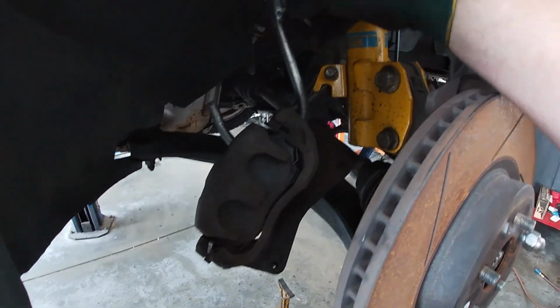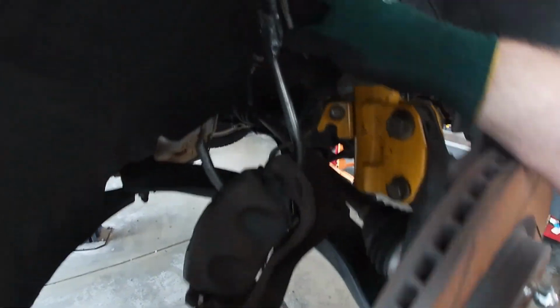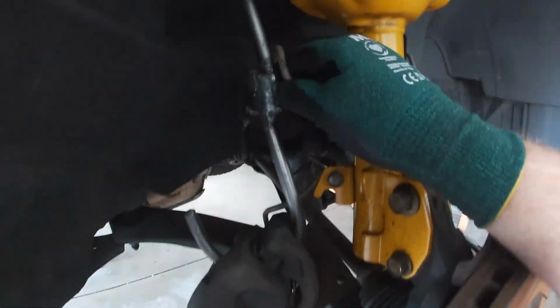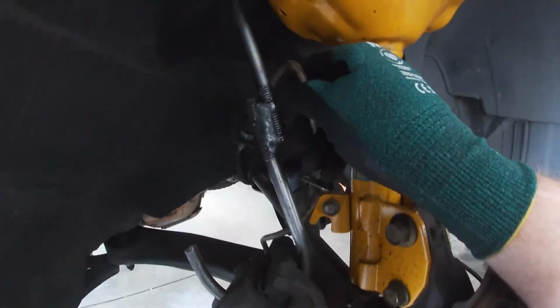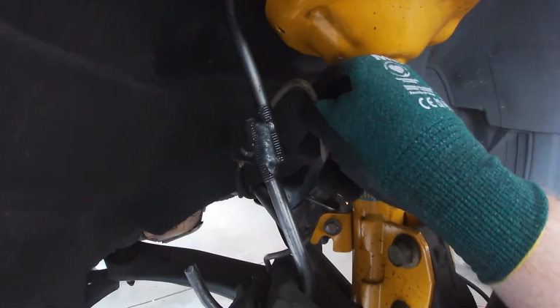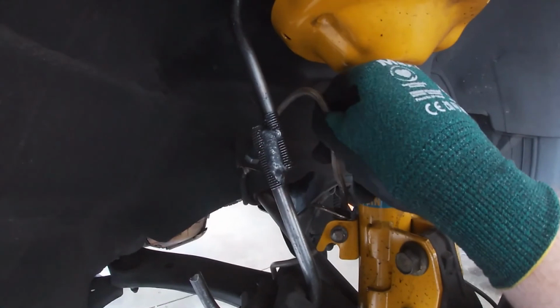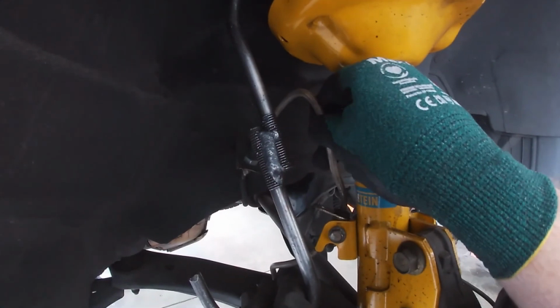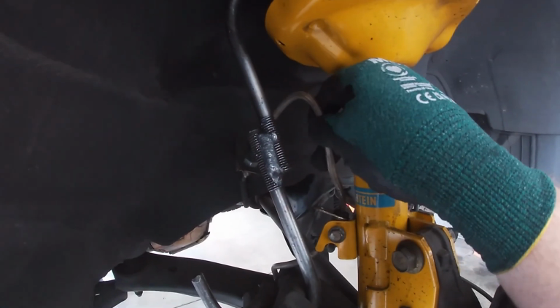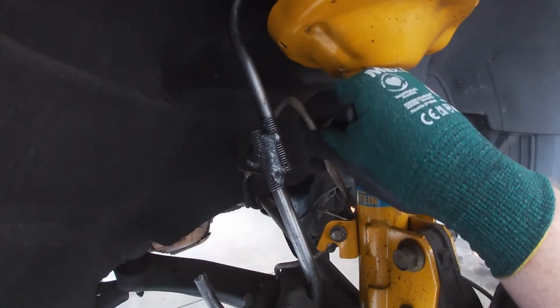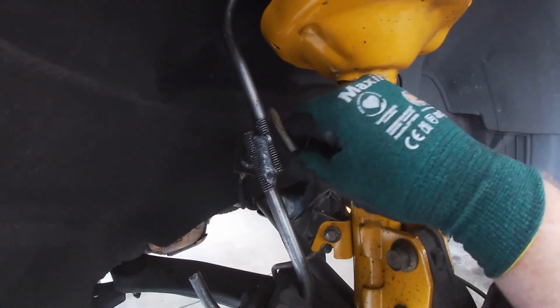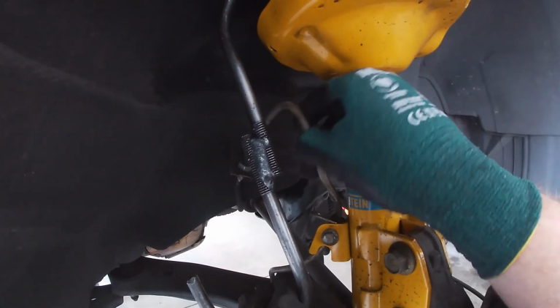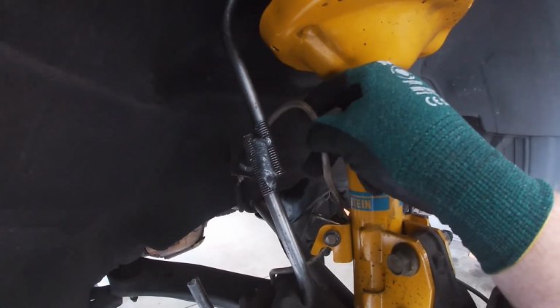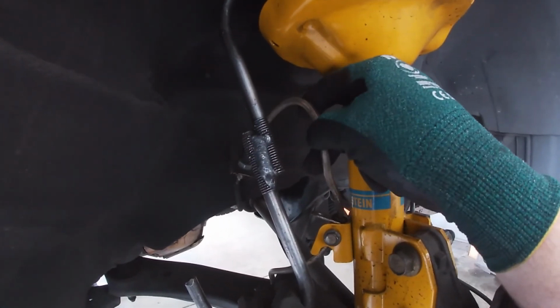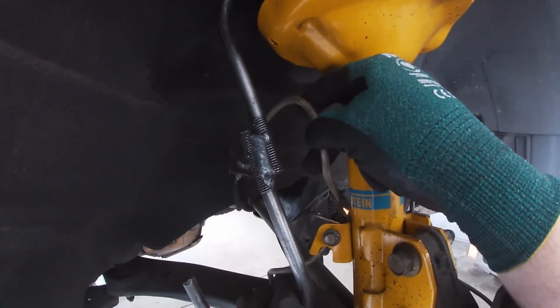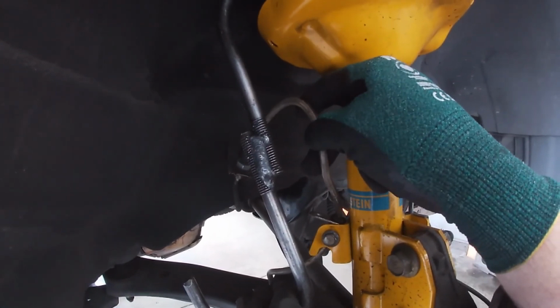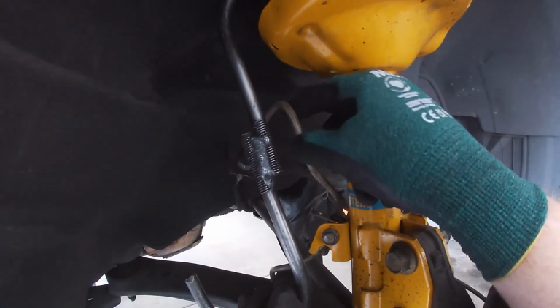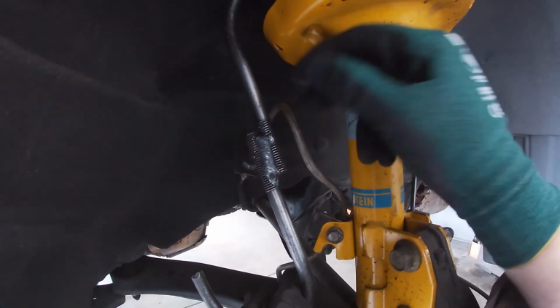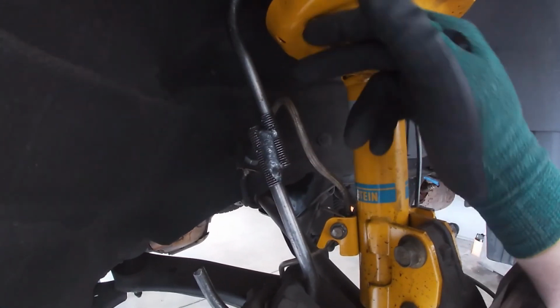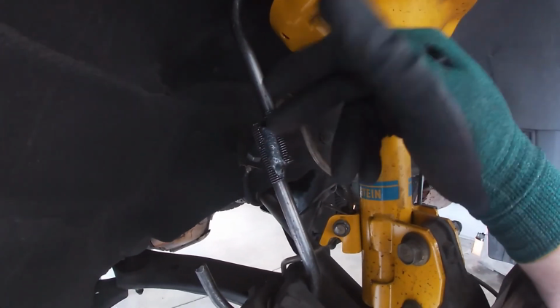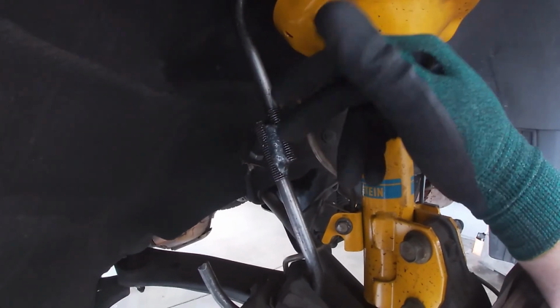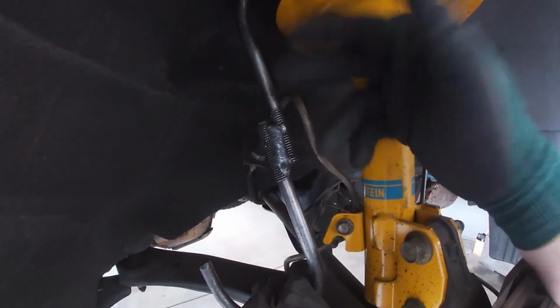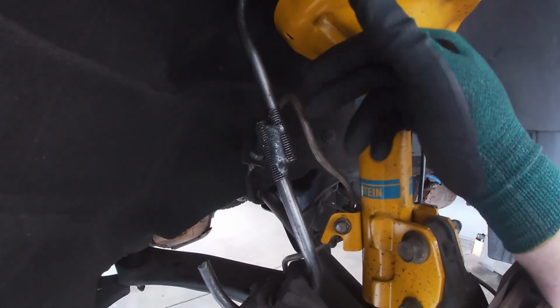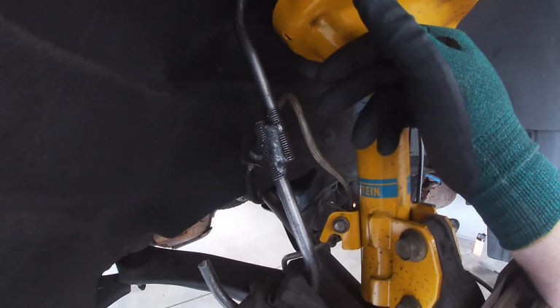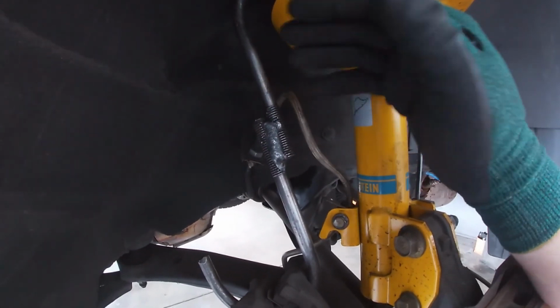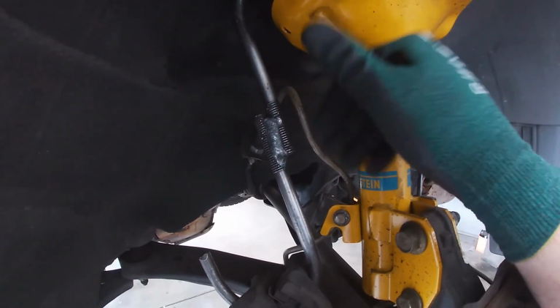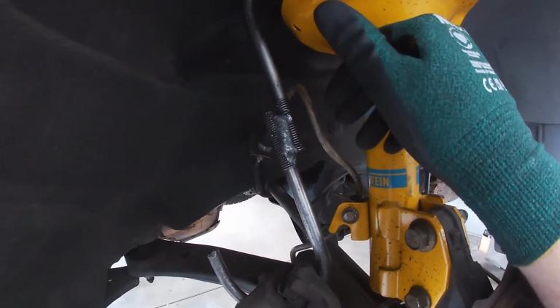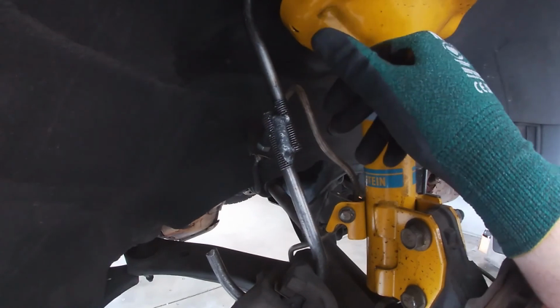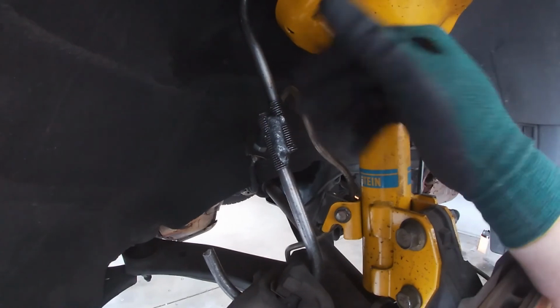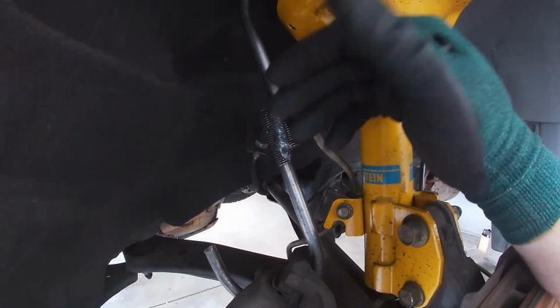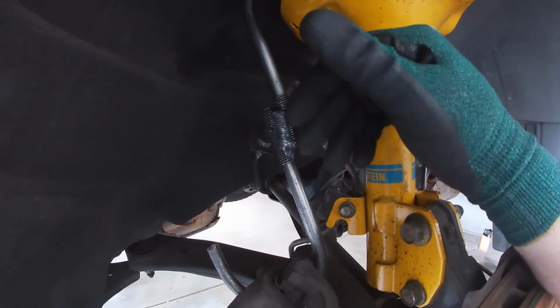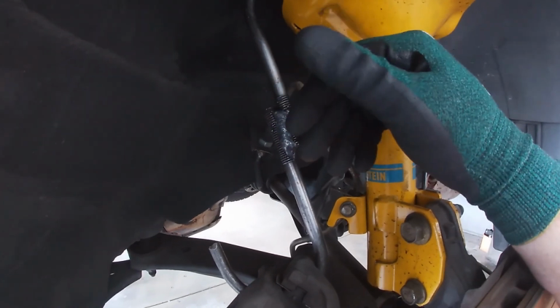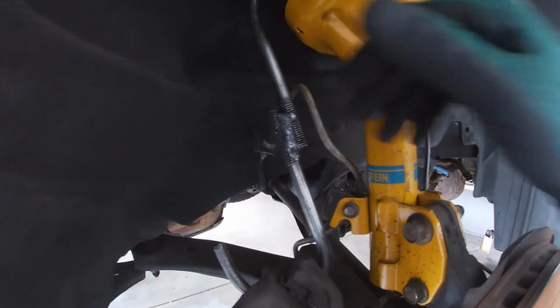You don't want it hanging from the brake line. The reason why is you can easily fatigue, break, or rip the brake line while you're doing that.